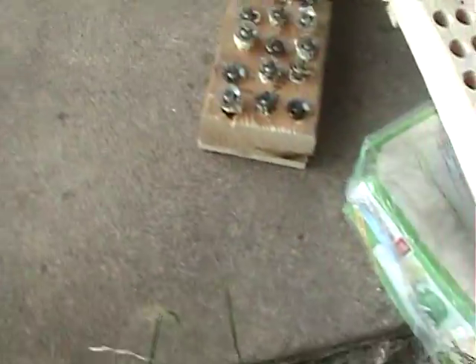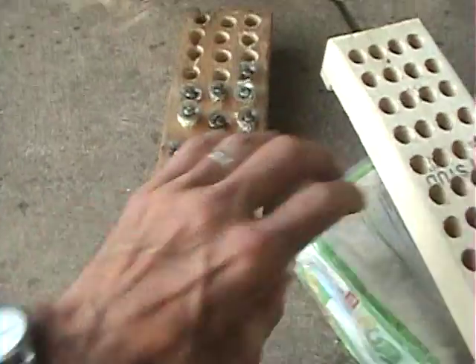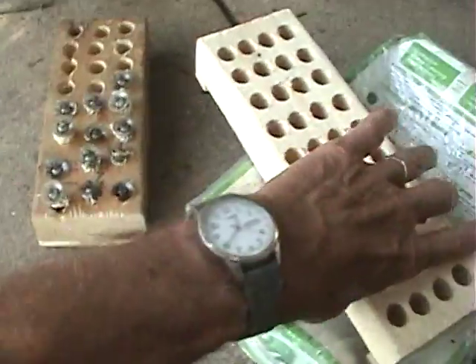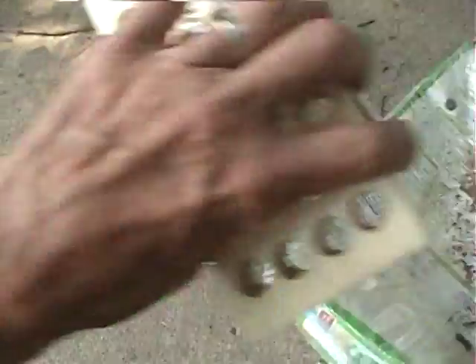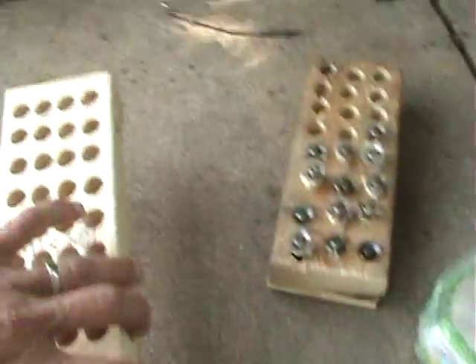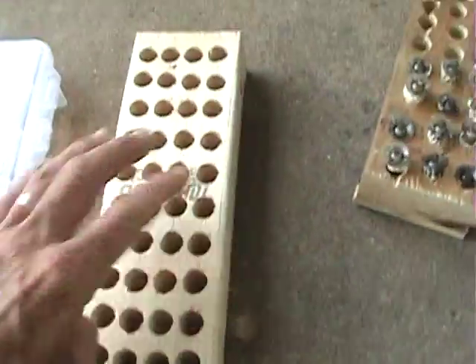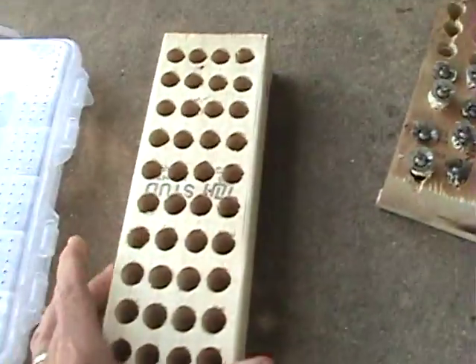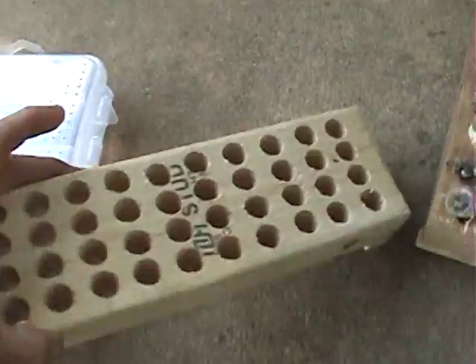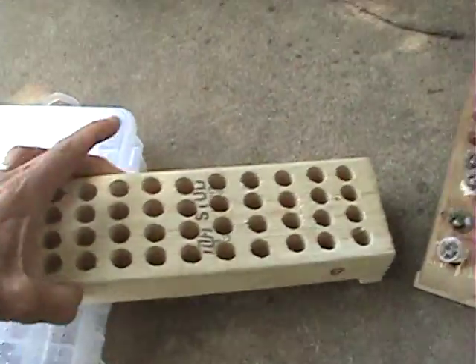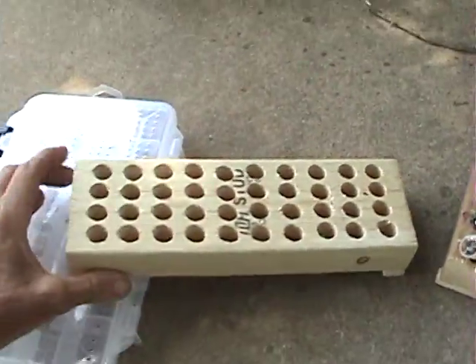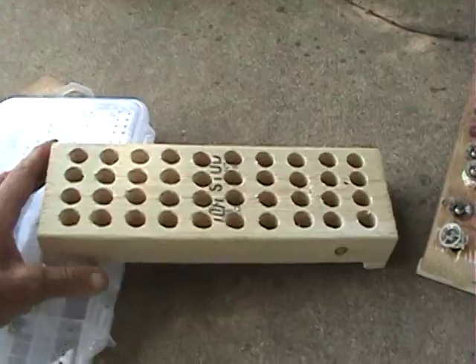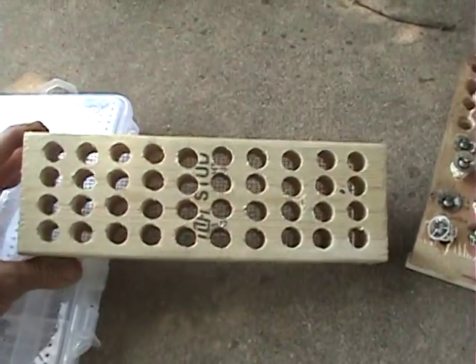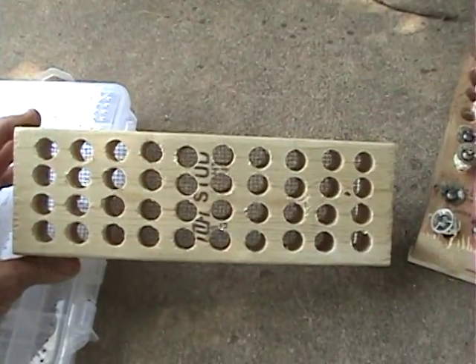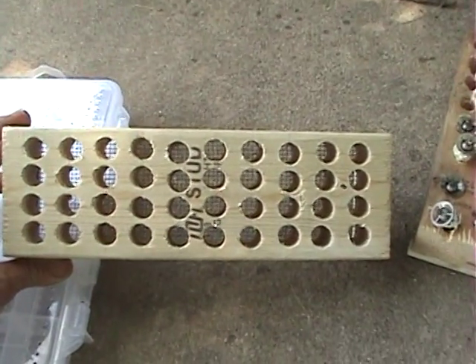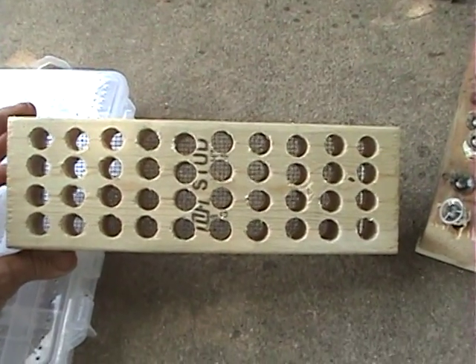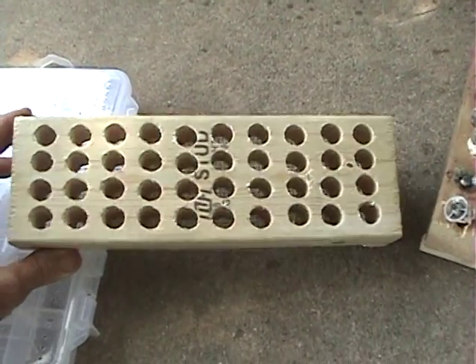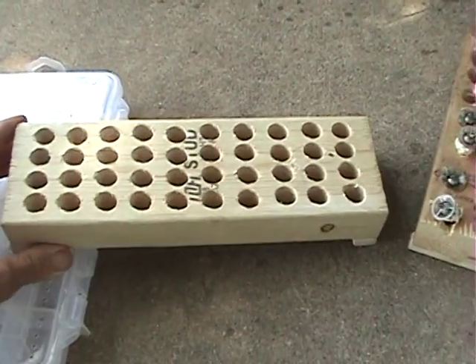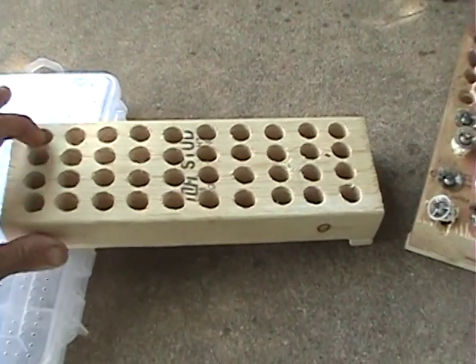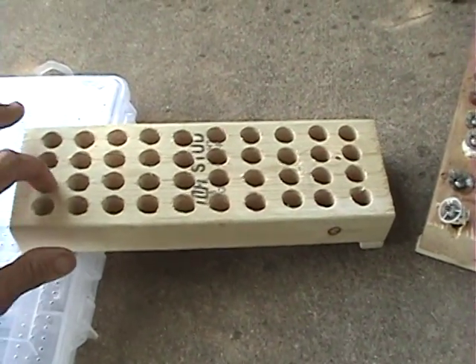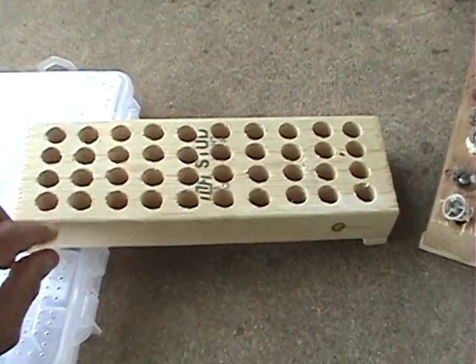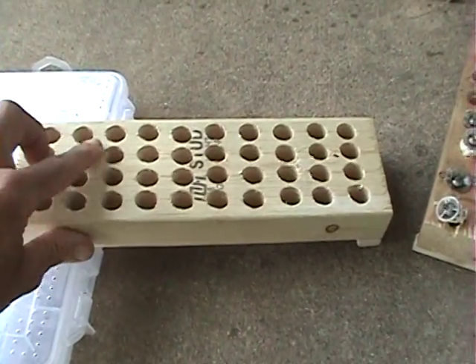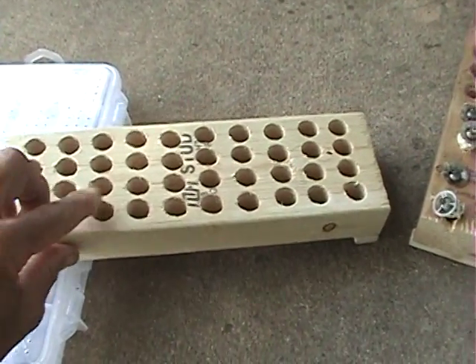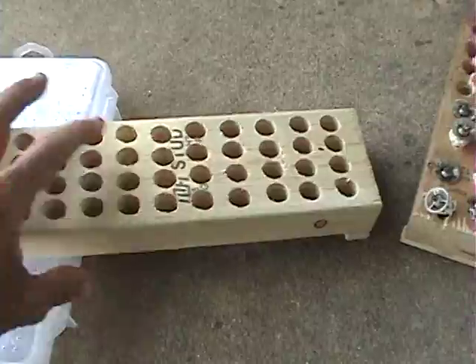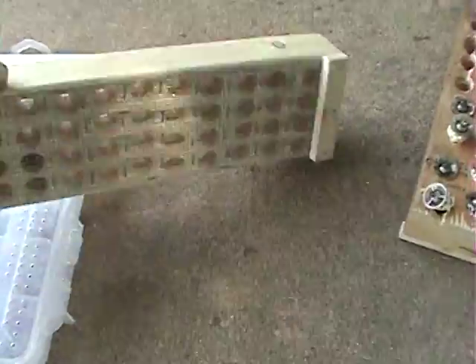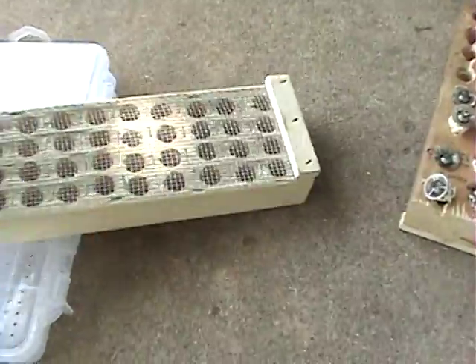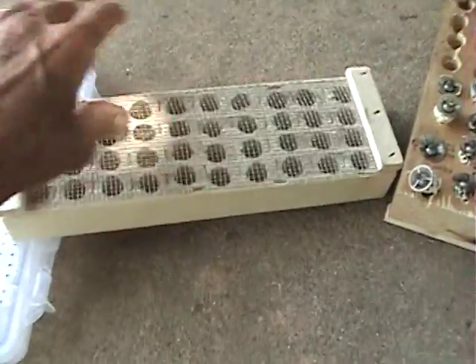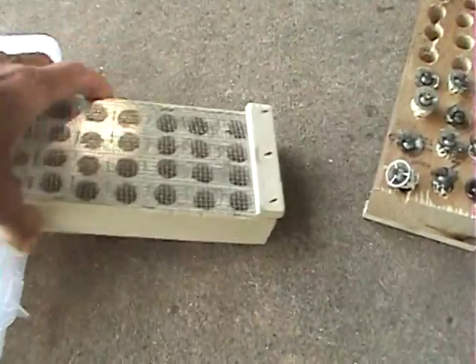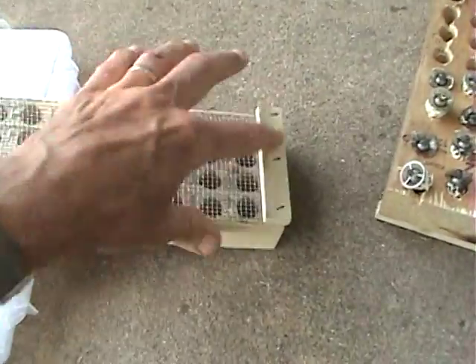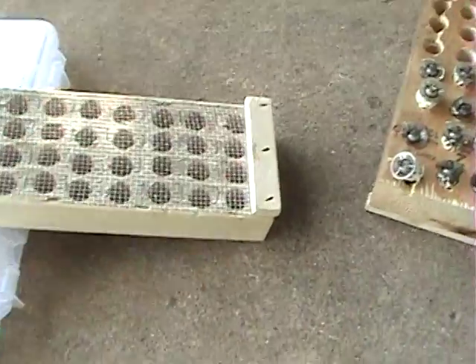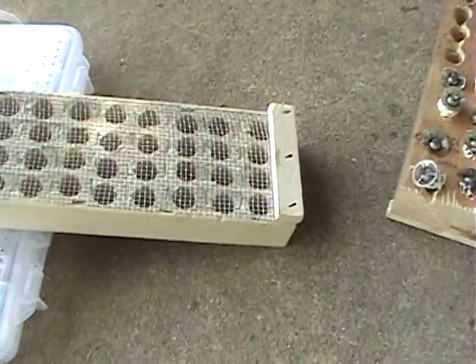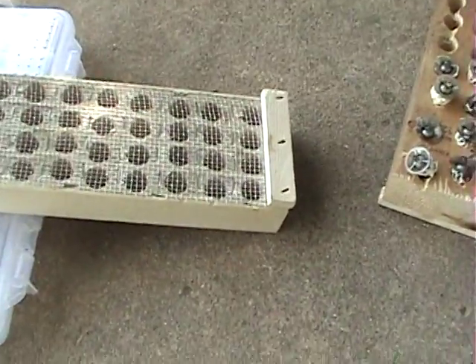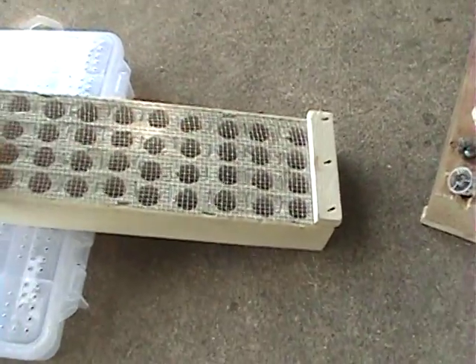There are different ways to do it. You can make a block like this — it's just a 2x4 block. It's got 5/8-inch holes drilled in it. You put a leg on the bottom, about 3/8 inch.